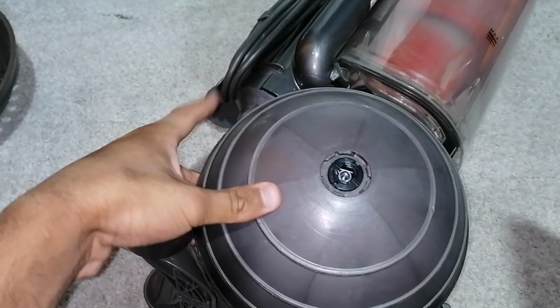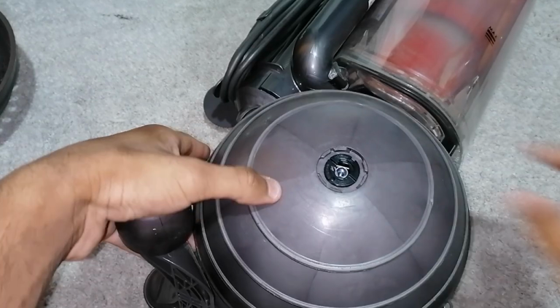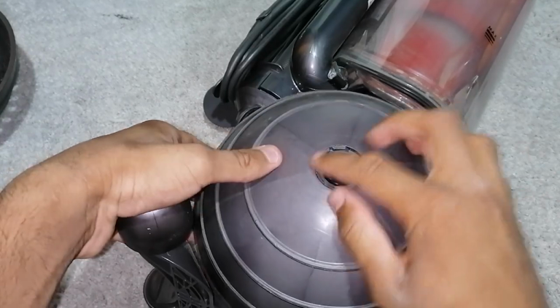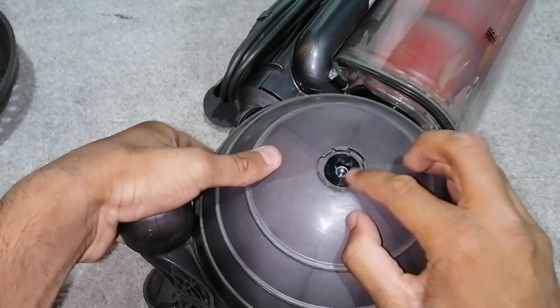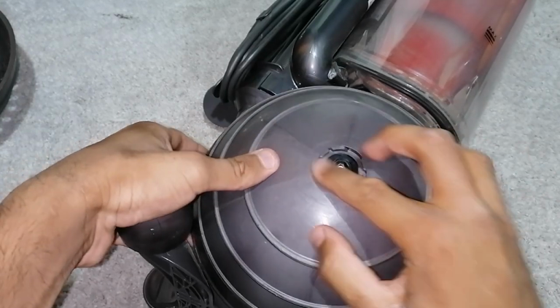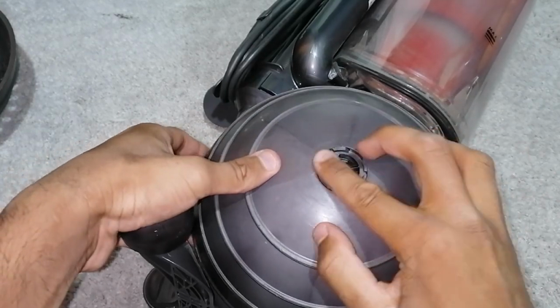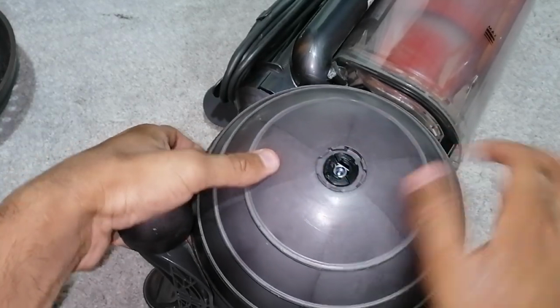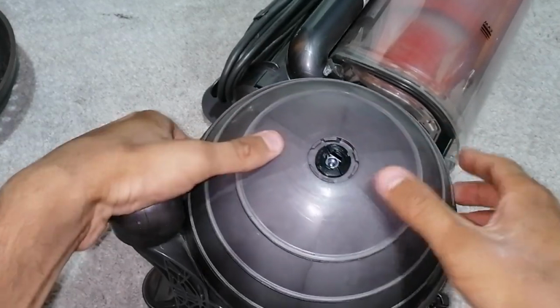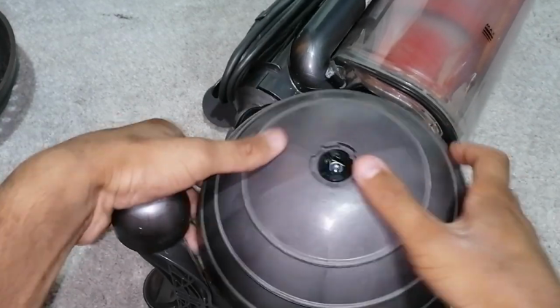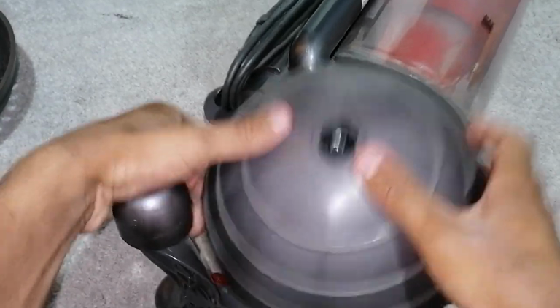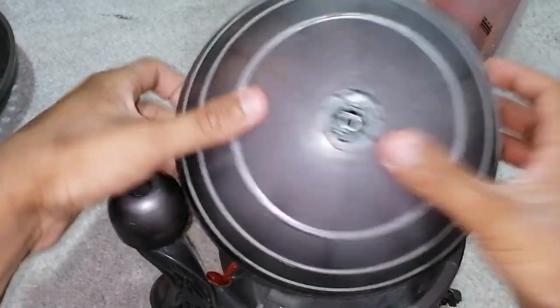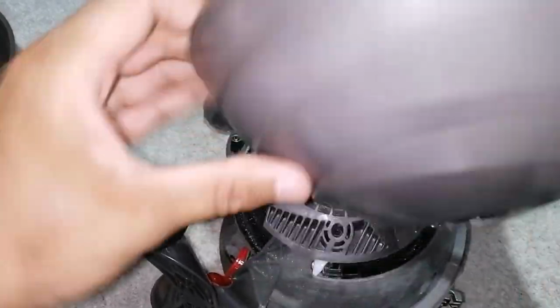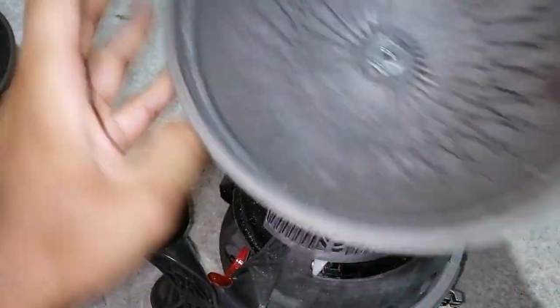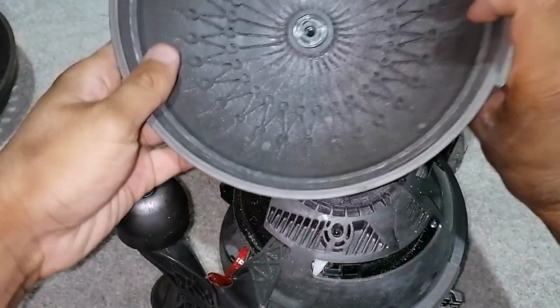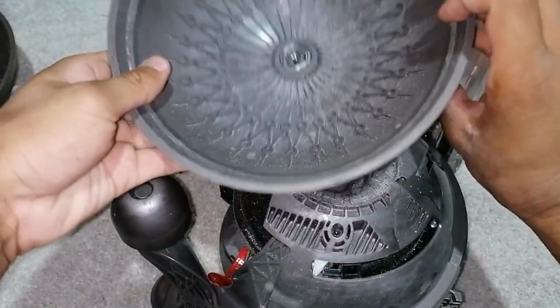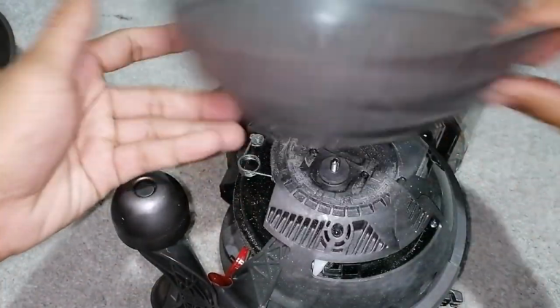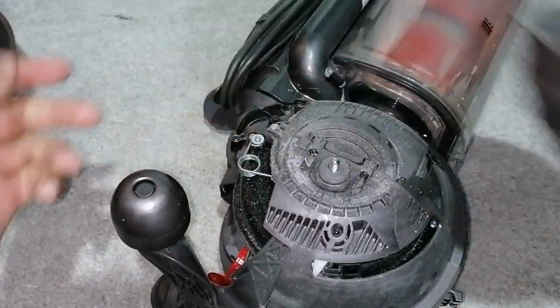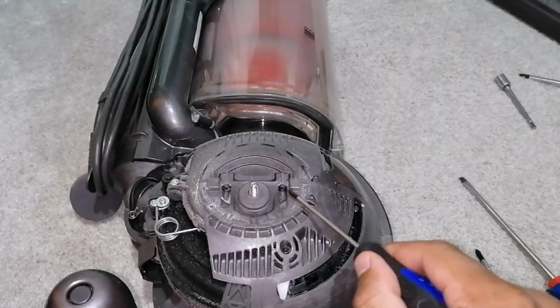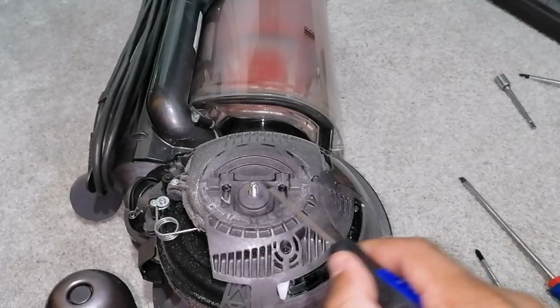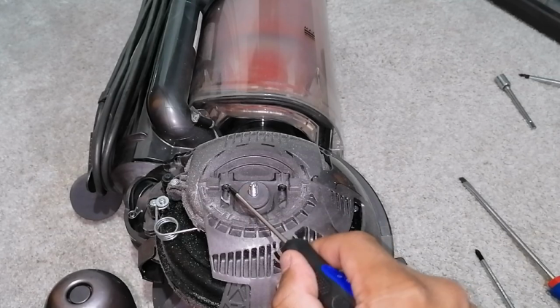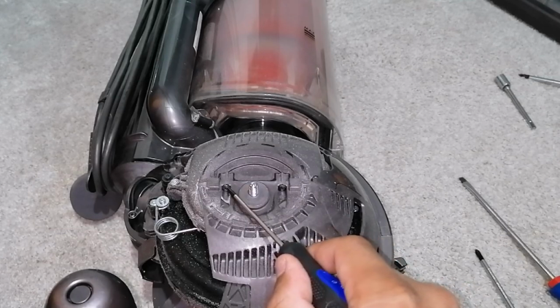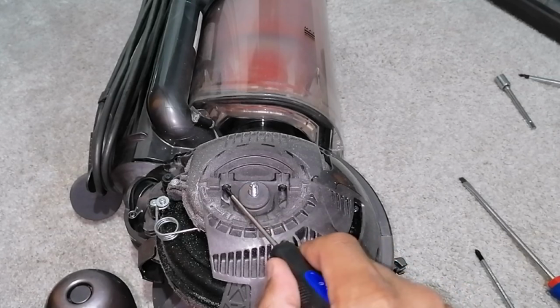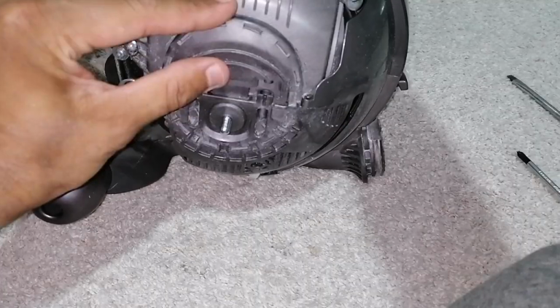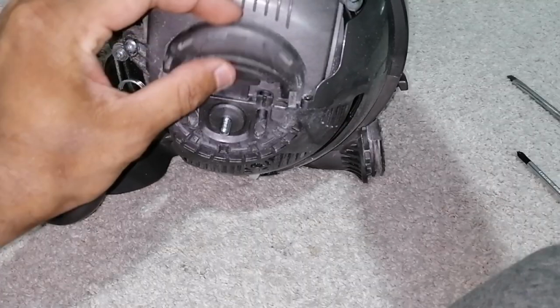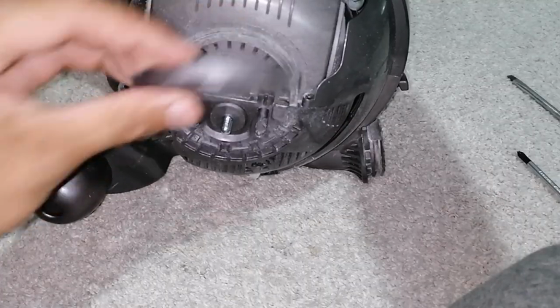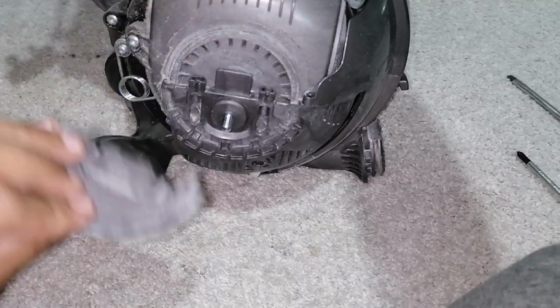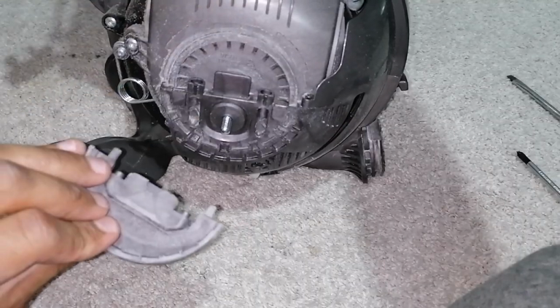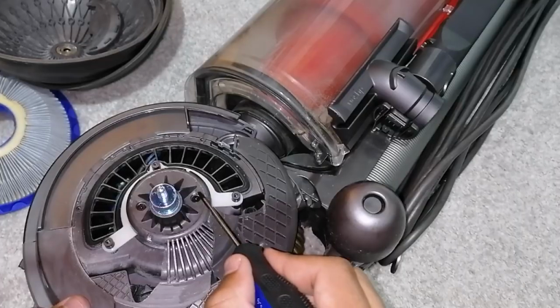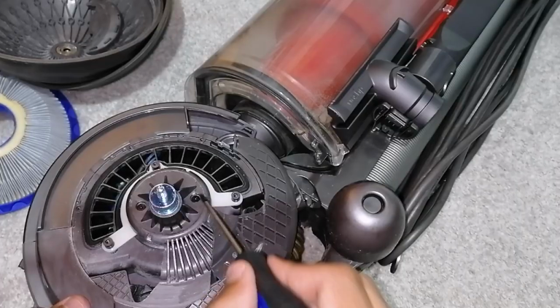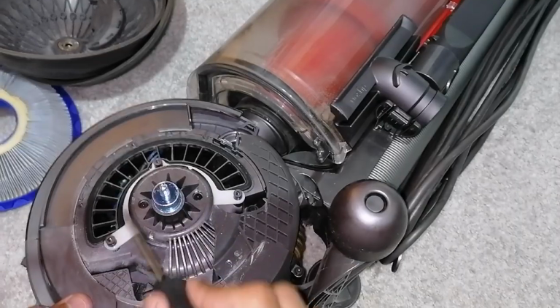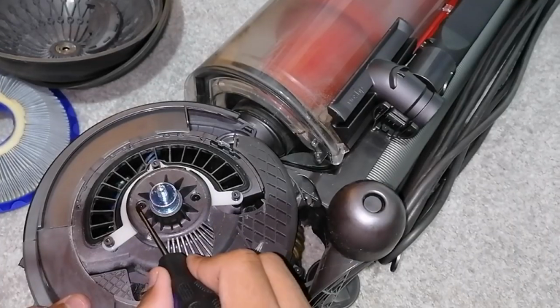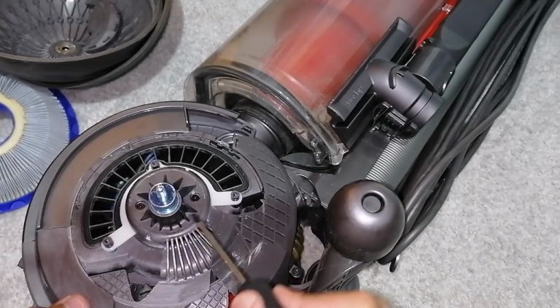So now that can come off like that. Remove these two screws — that comes off. Remove these two side screws.